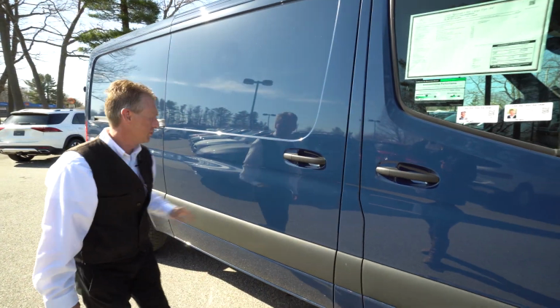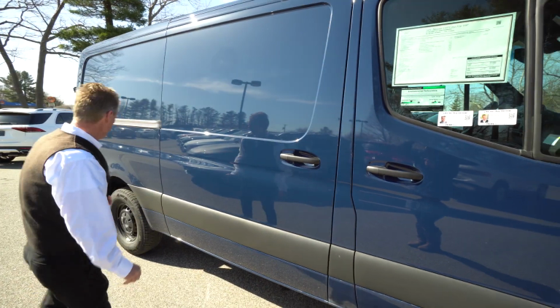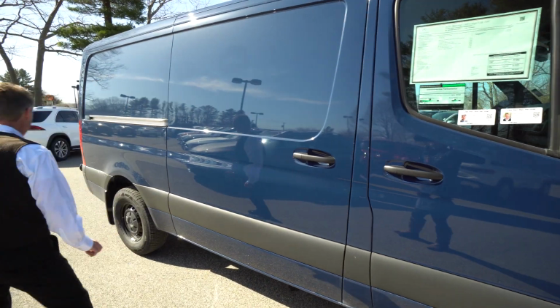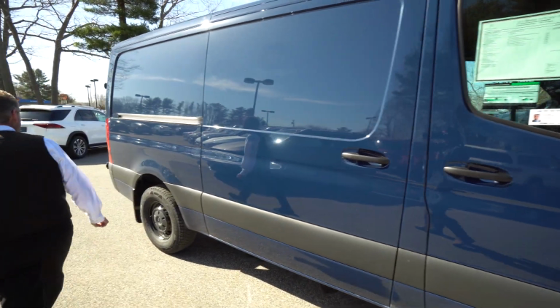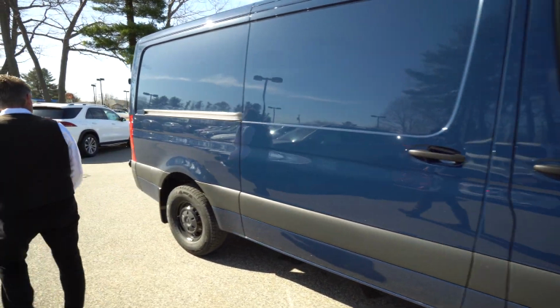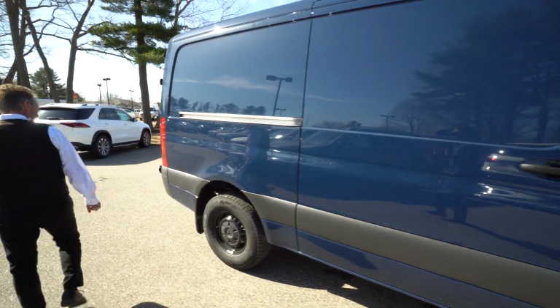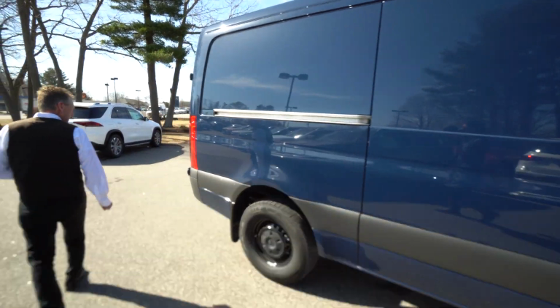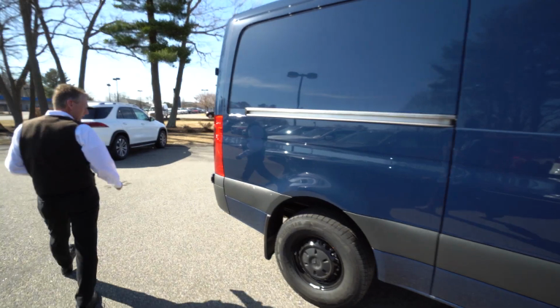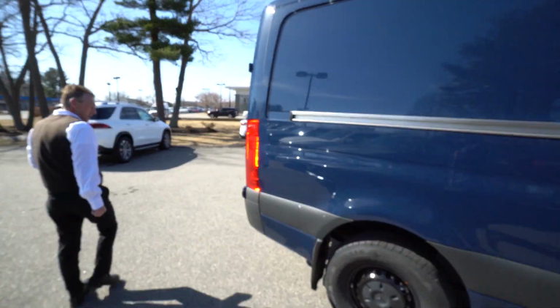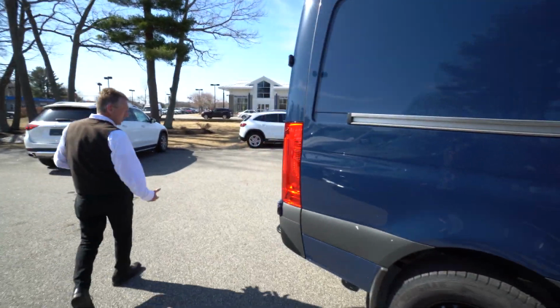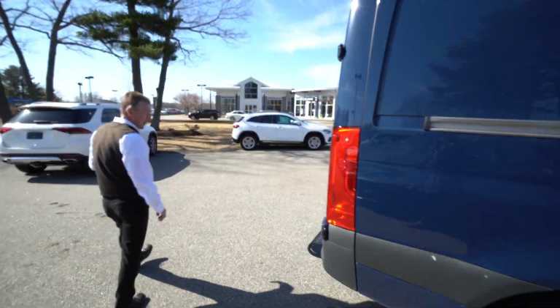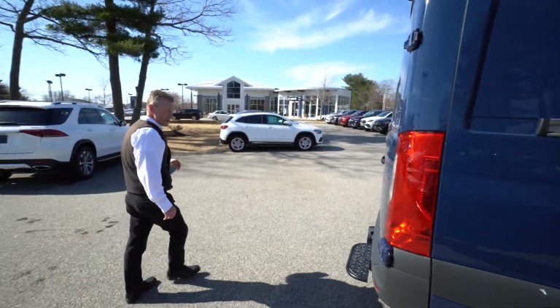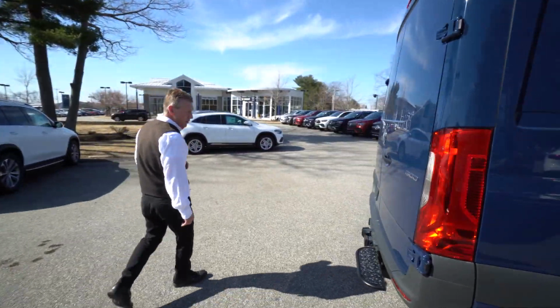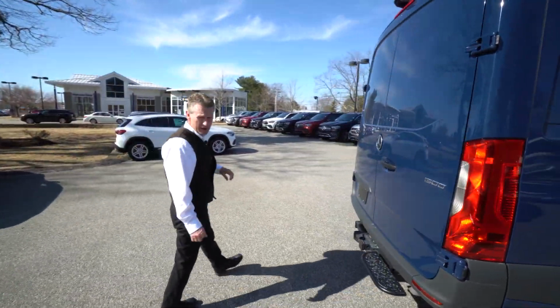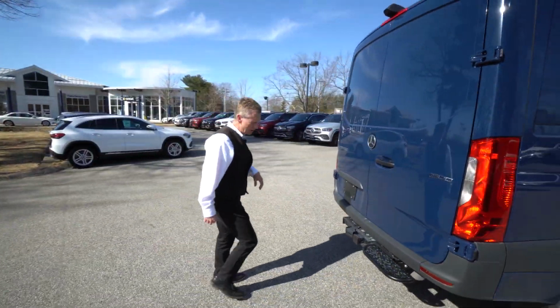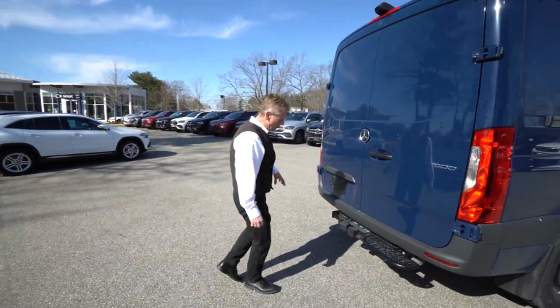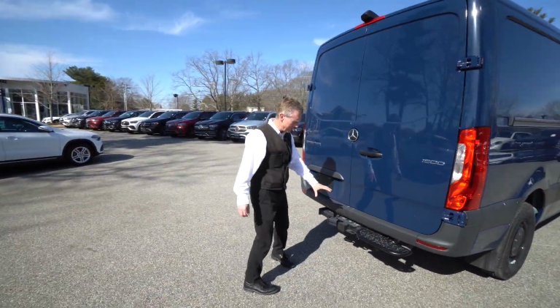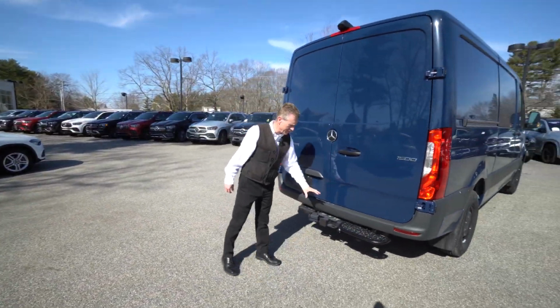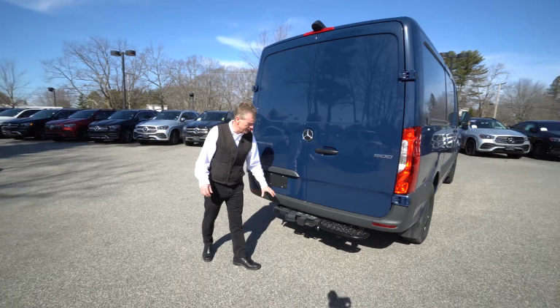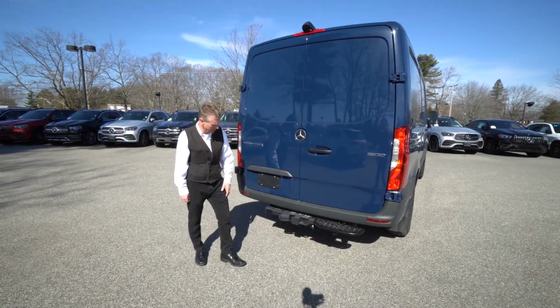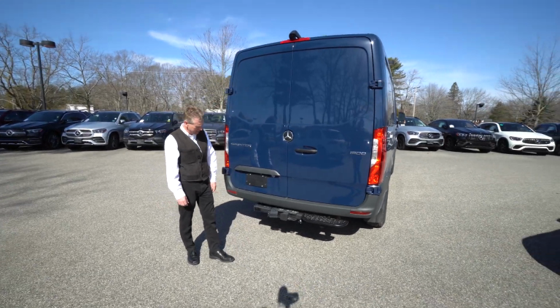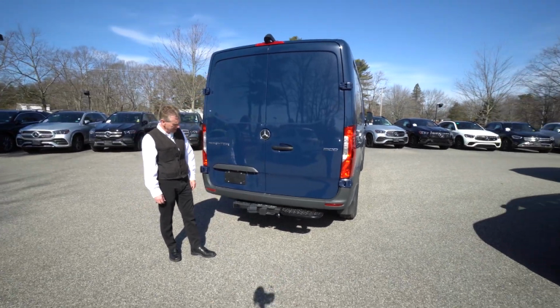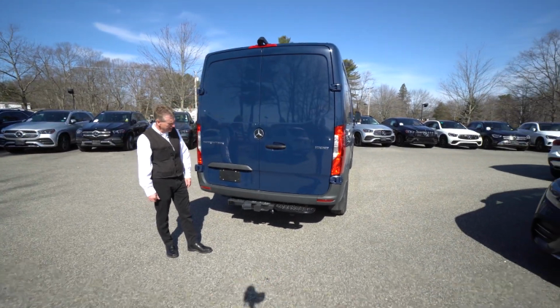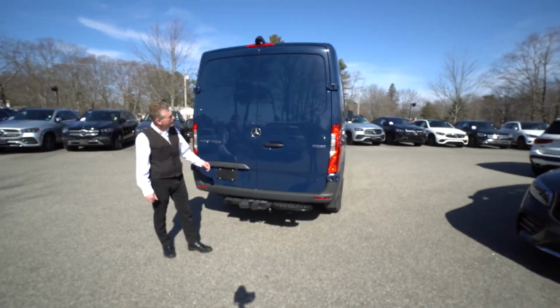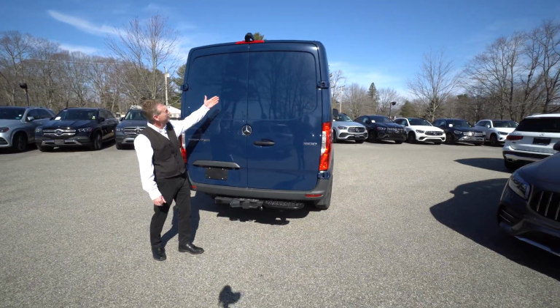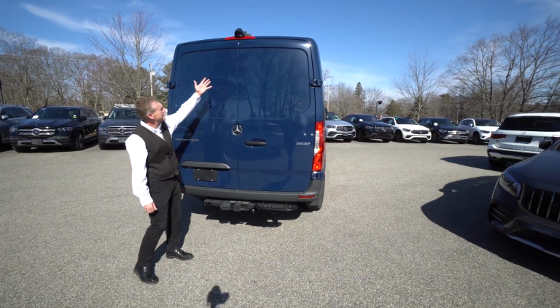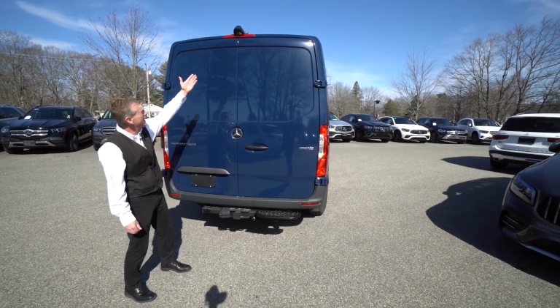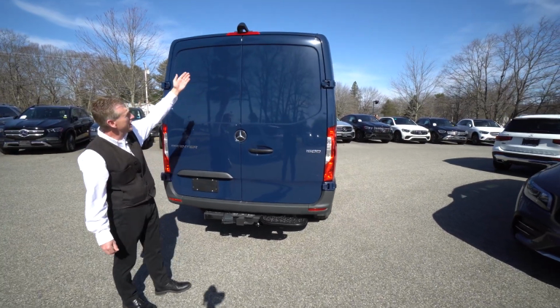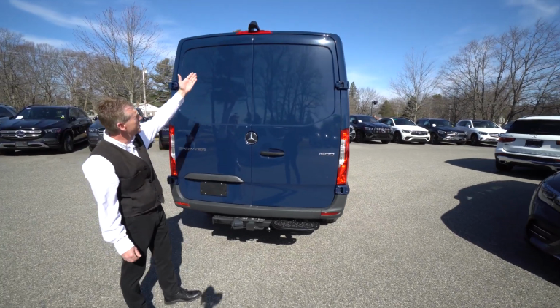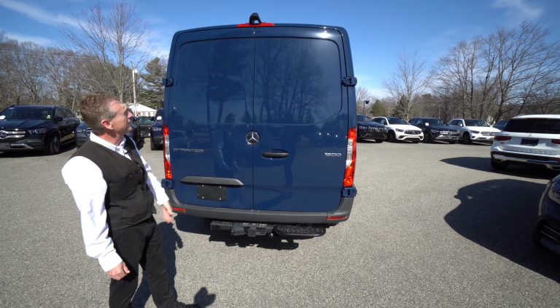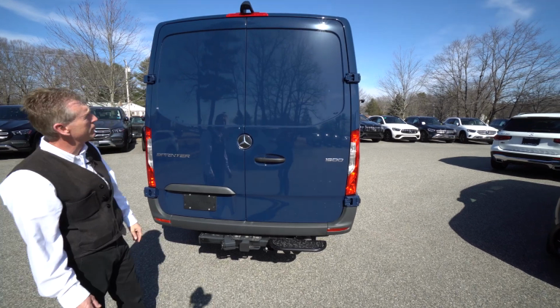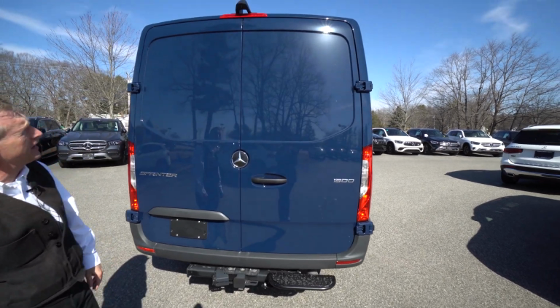We'll come around here to the back of the van. And also if you need to tow a trailer, you can tow up to 5,000 pounds with this Sprinter van. We have a nice backup camera just above the third brake light.